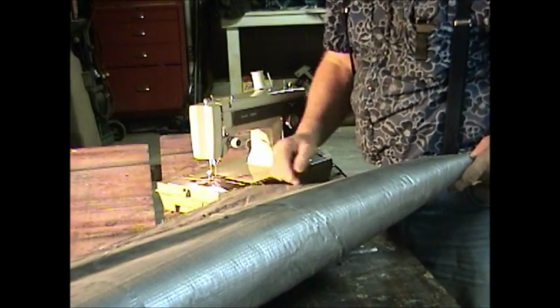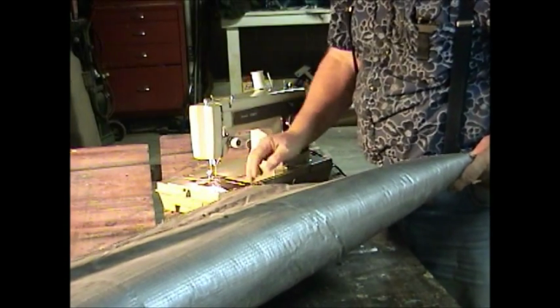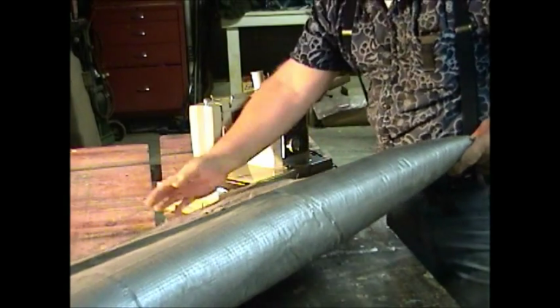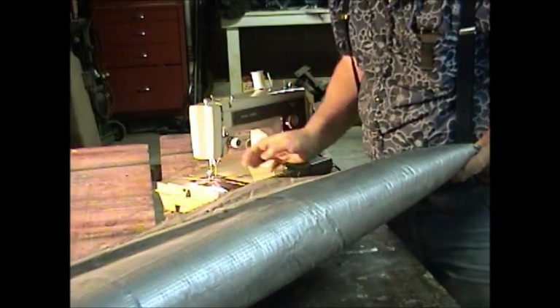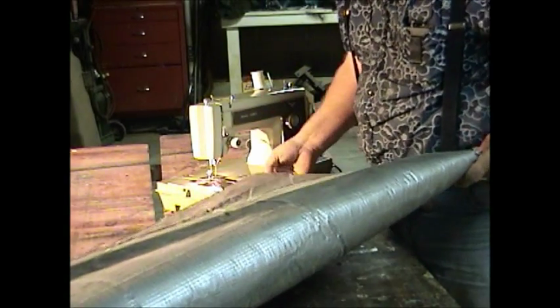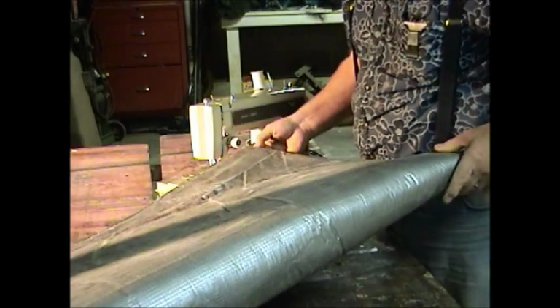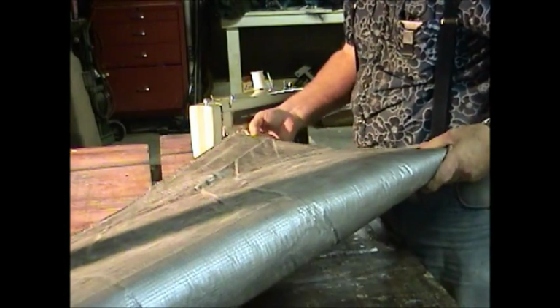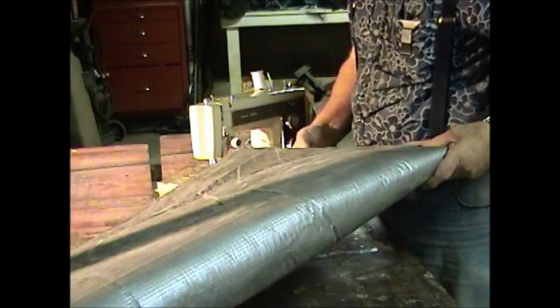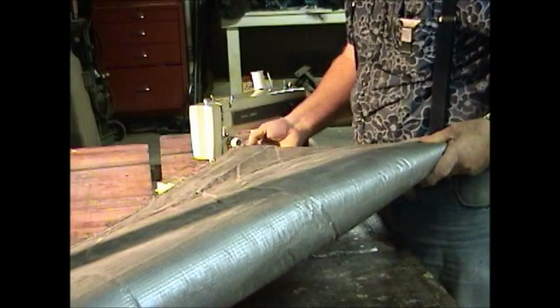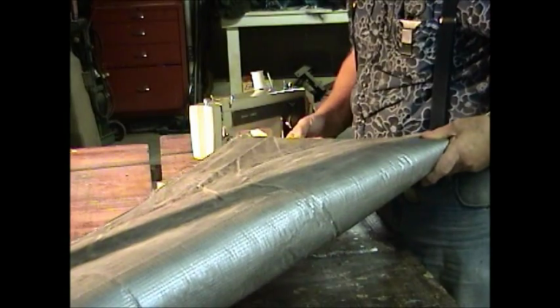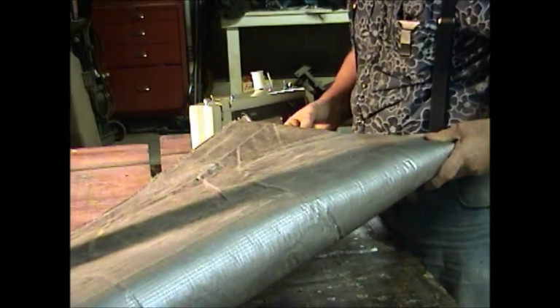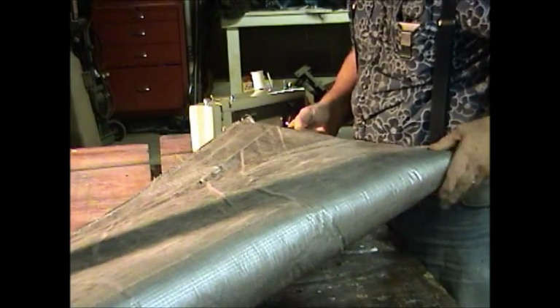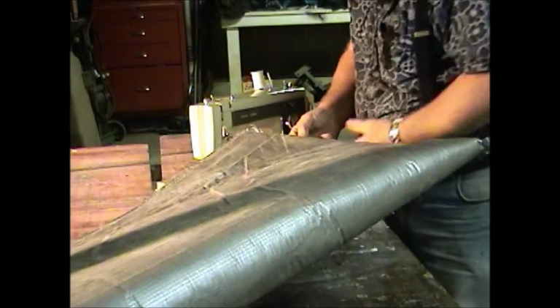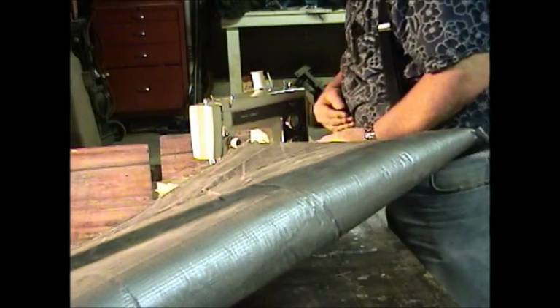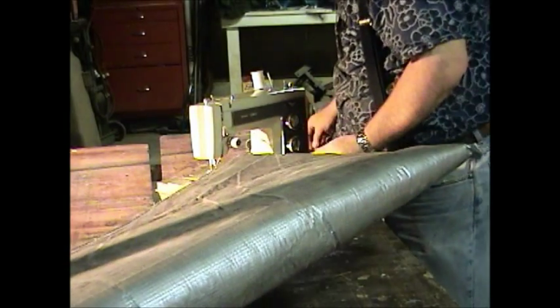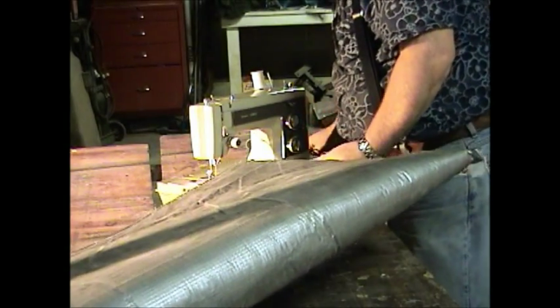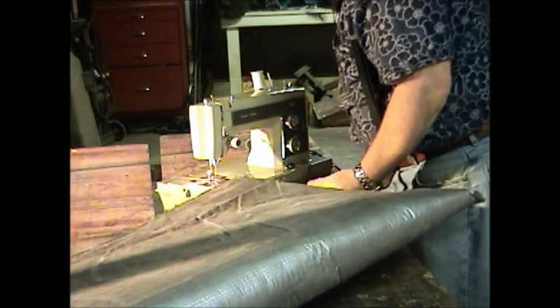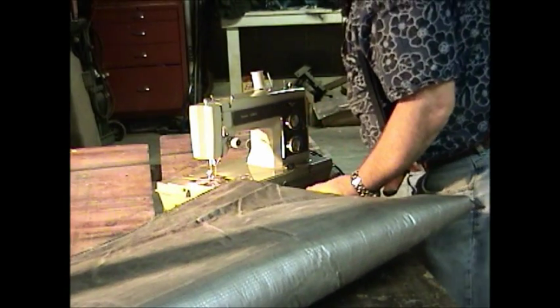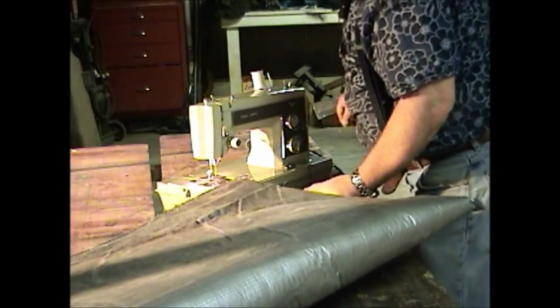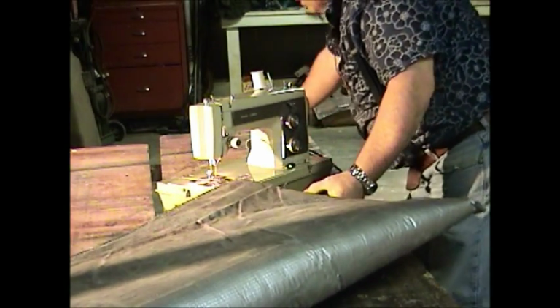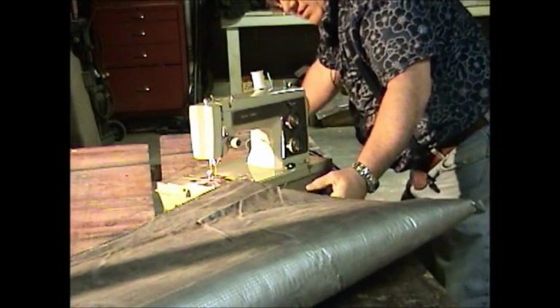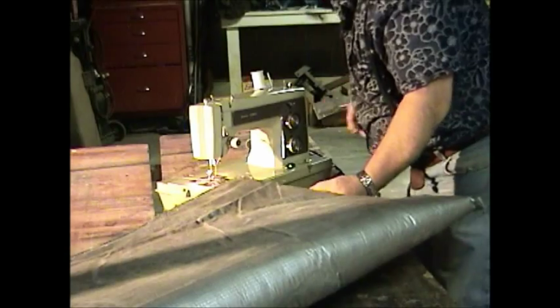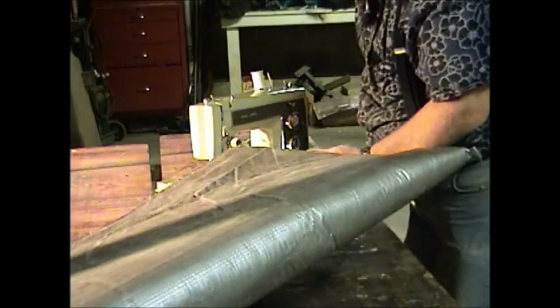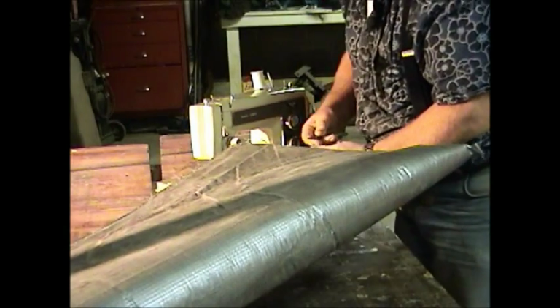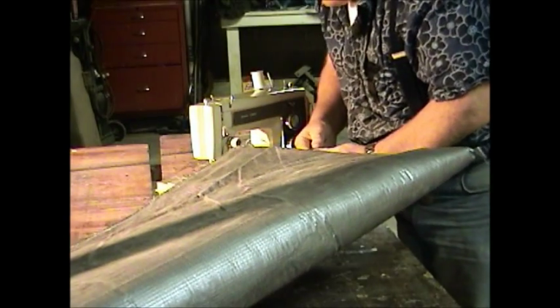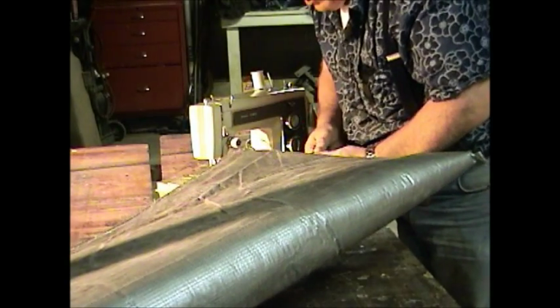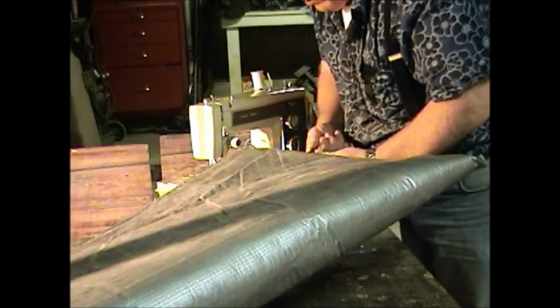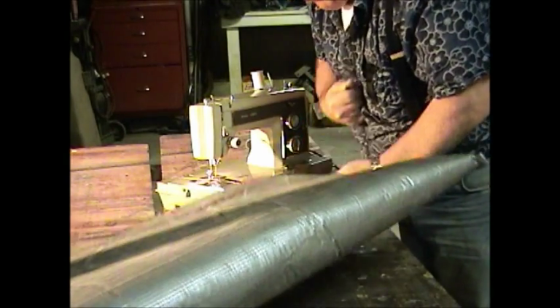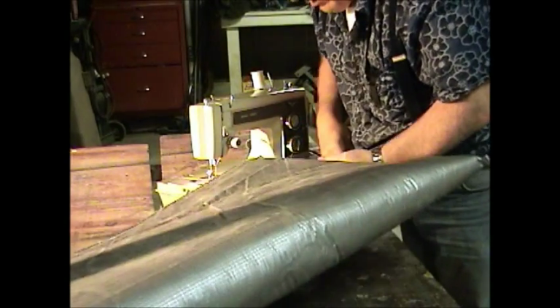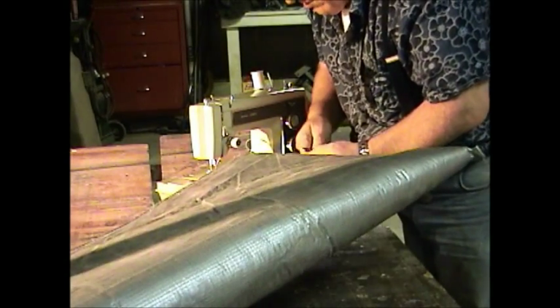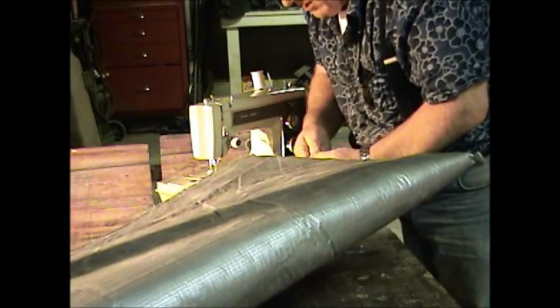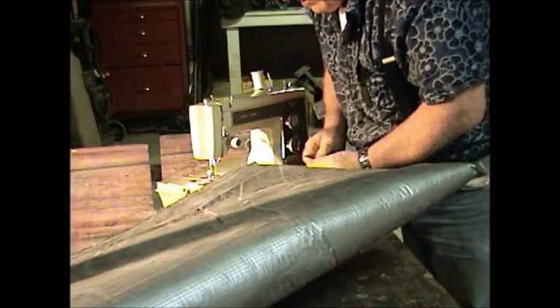One line down, sewing down the line. Now all we got to do is put two or three more down the line, and this end will be done. Then we go work on the other end.